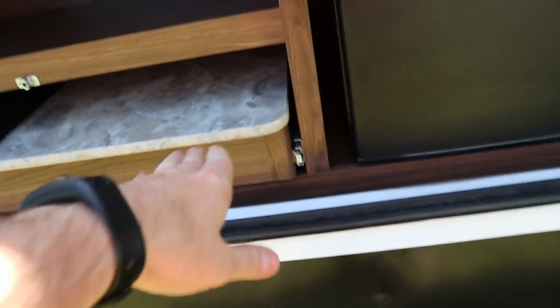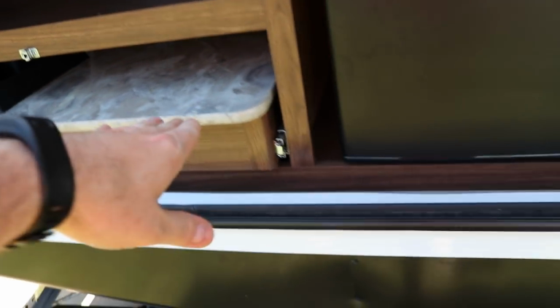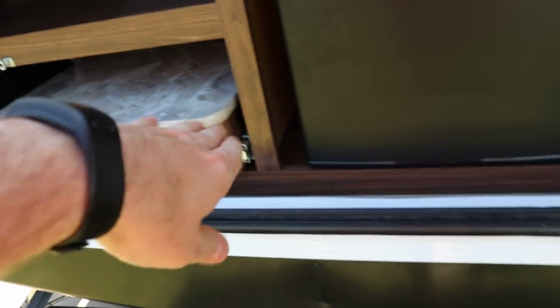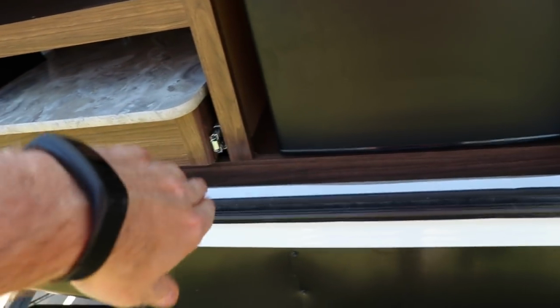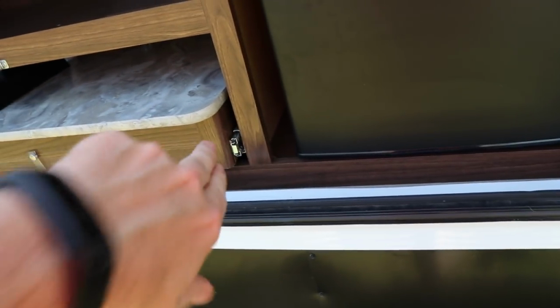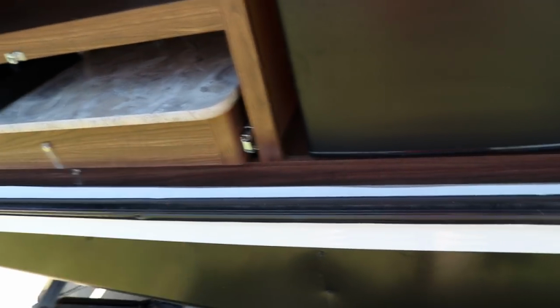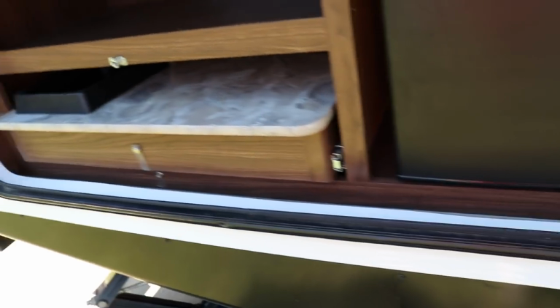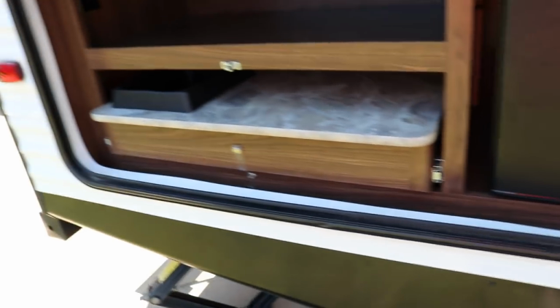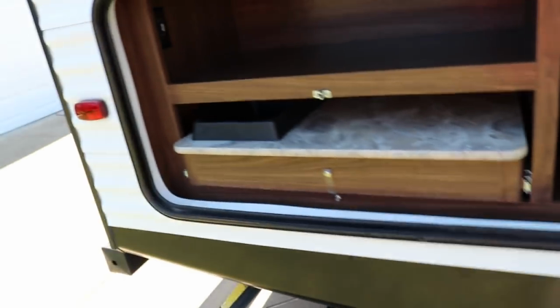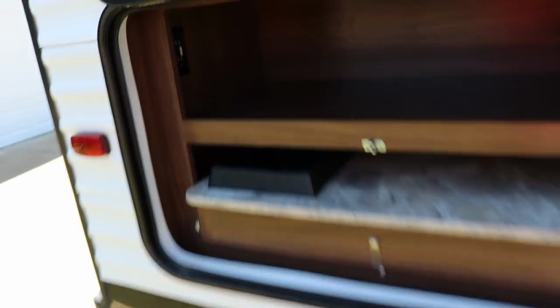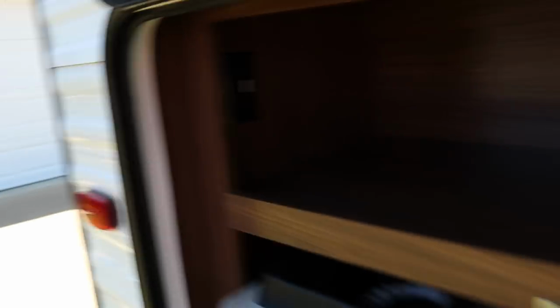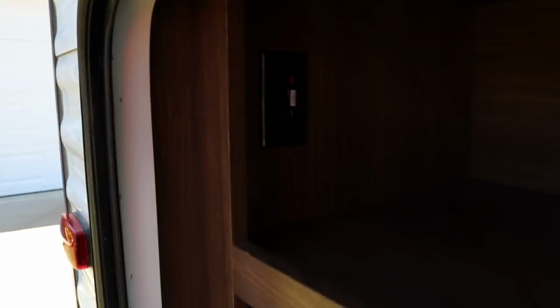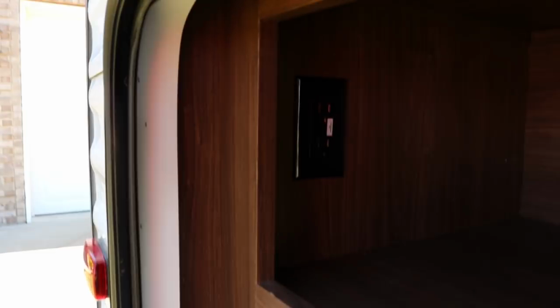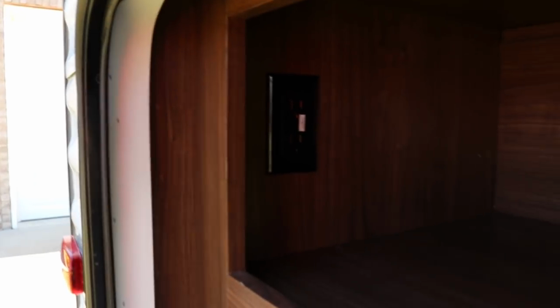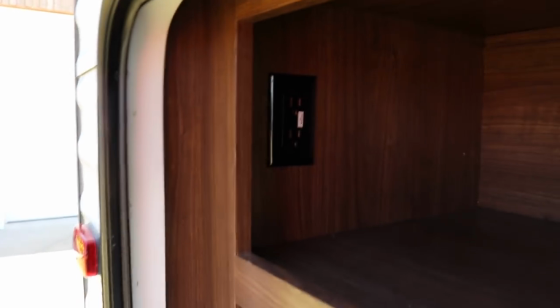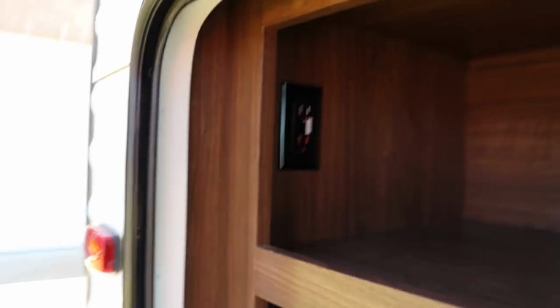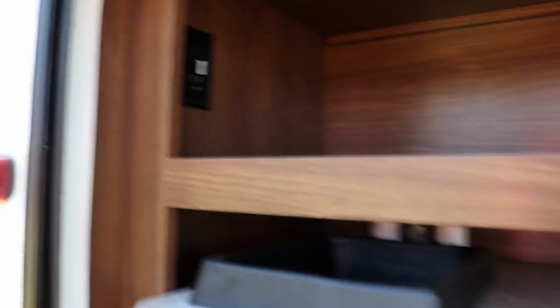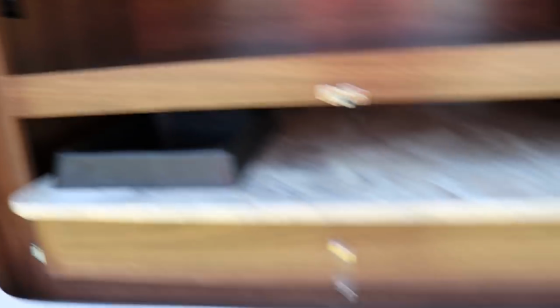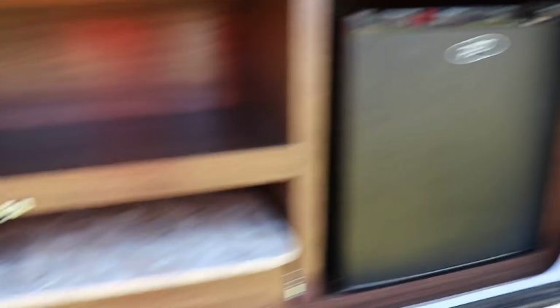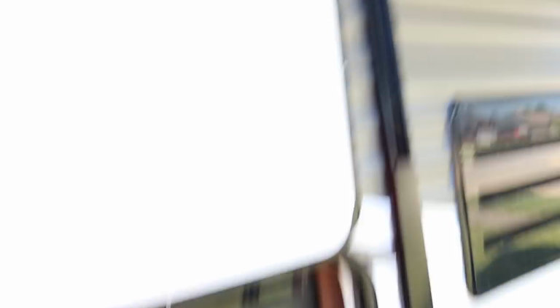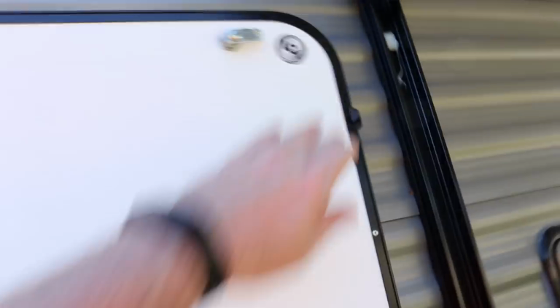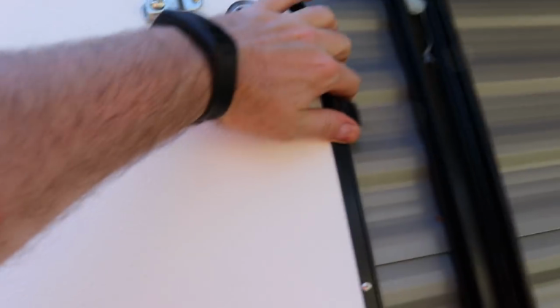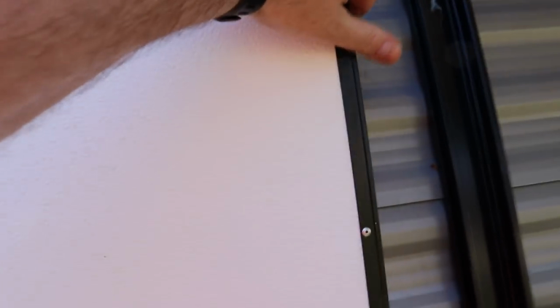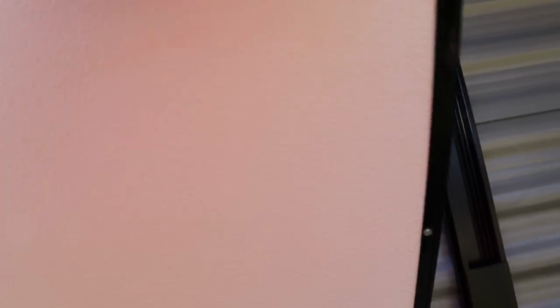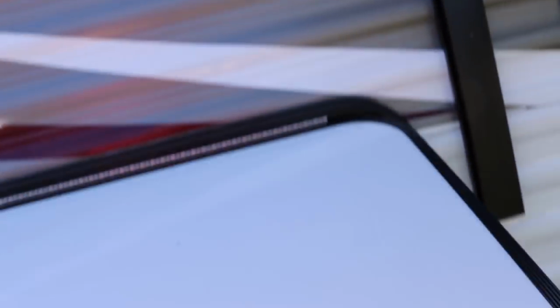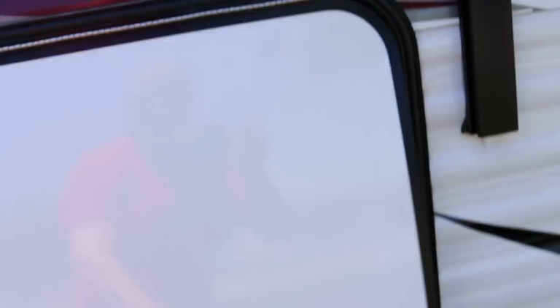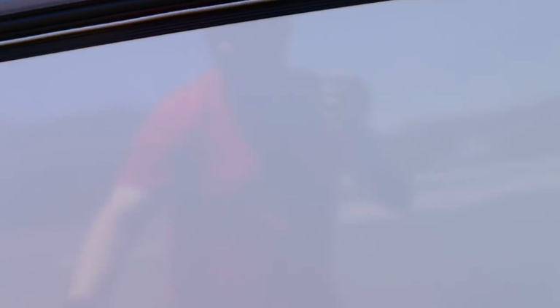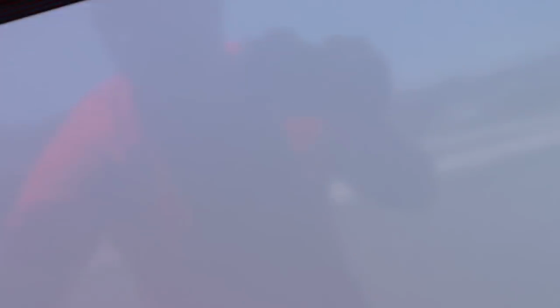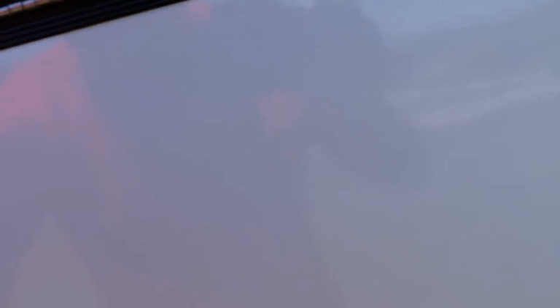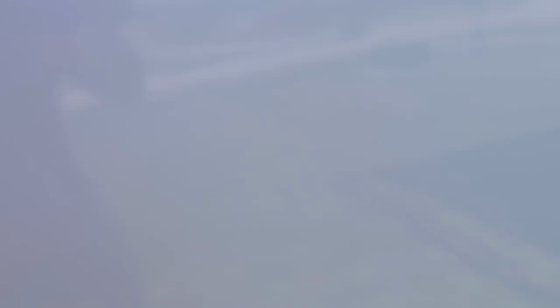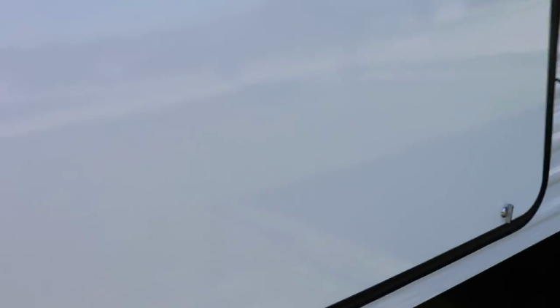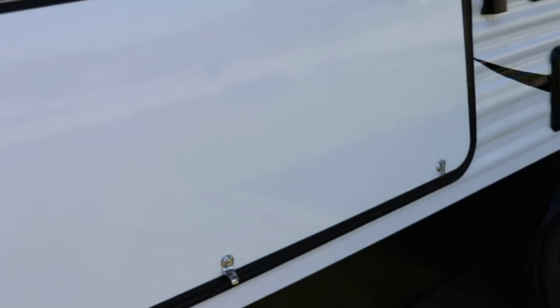This tray is on full-length metal ball-bearing drawer guides. You also have 110 outlets out here. And when it's all closed up, it's all buttoned up nicely.